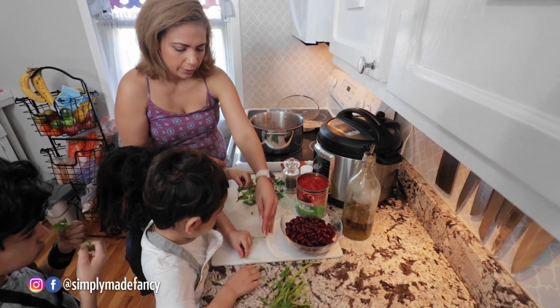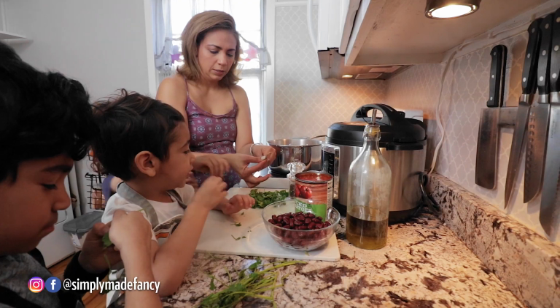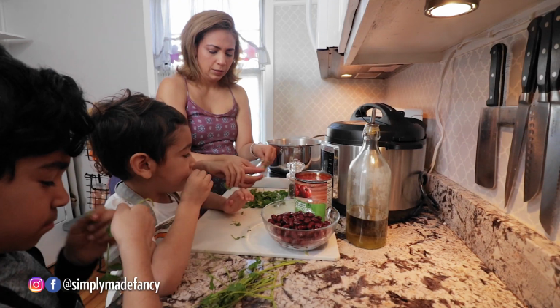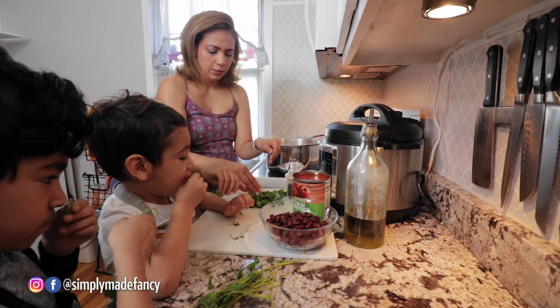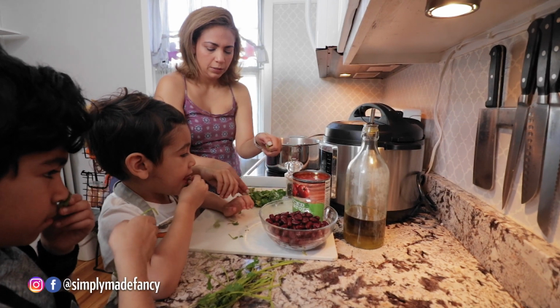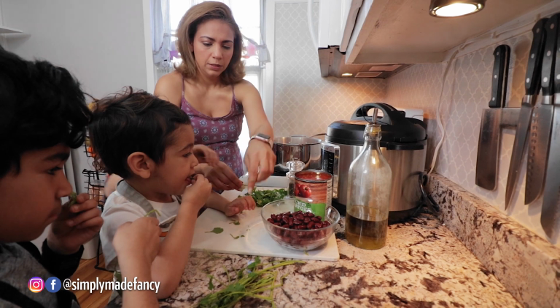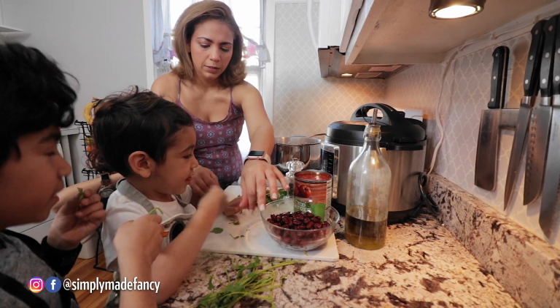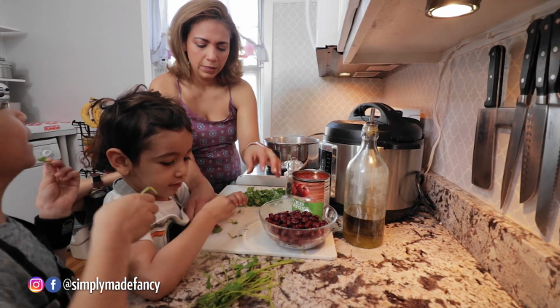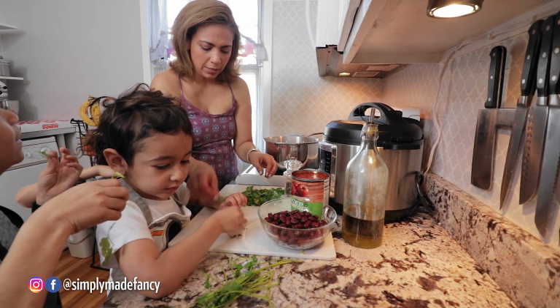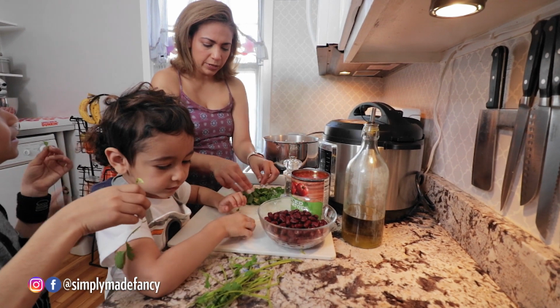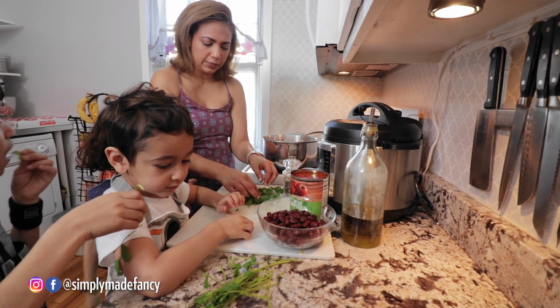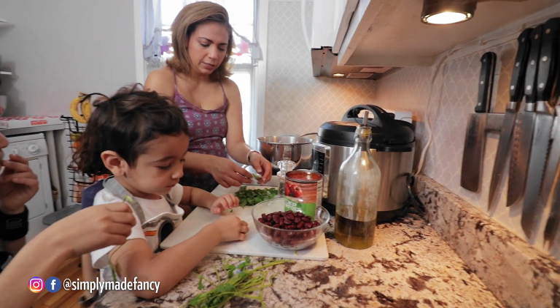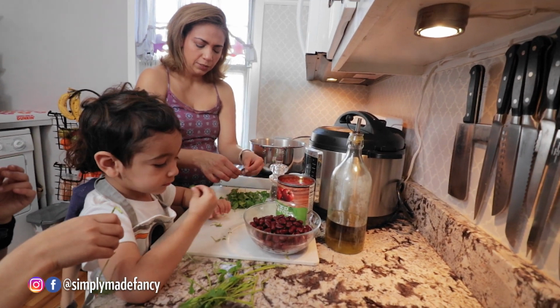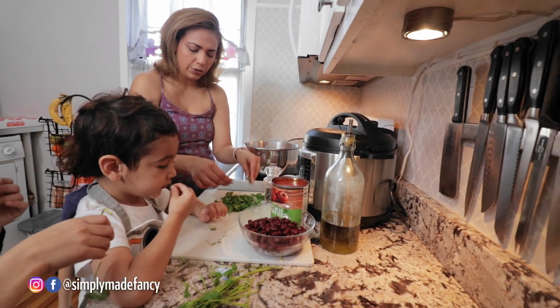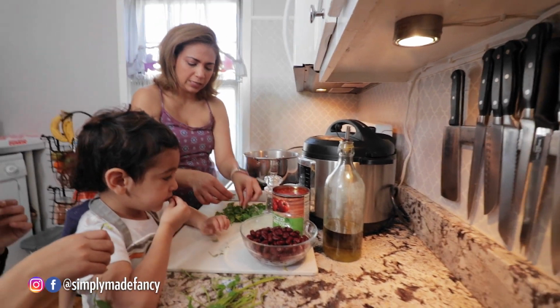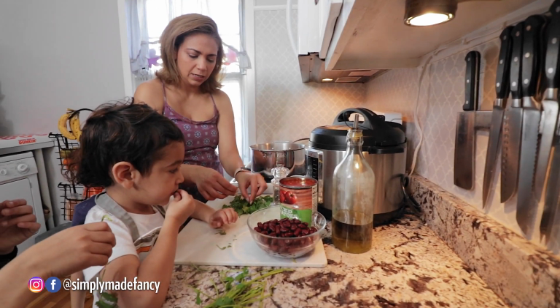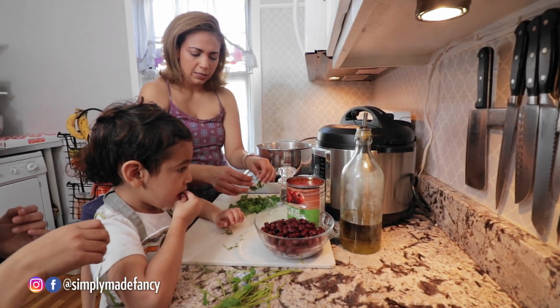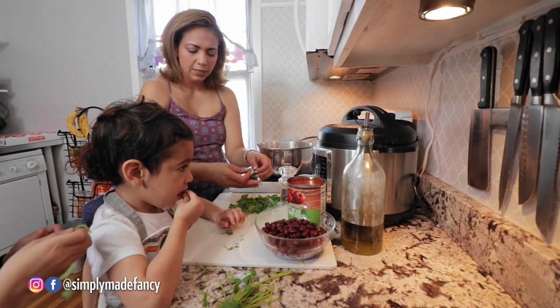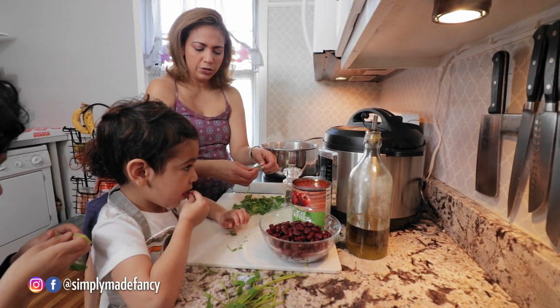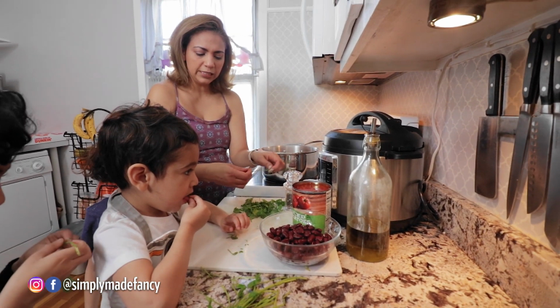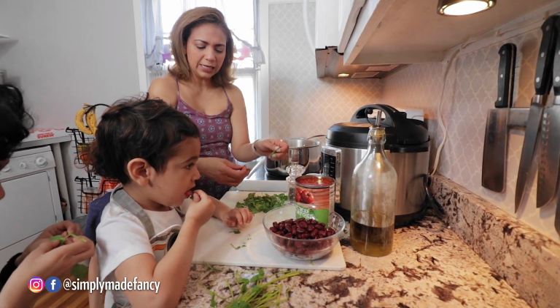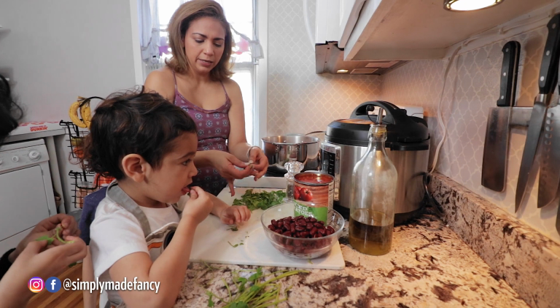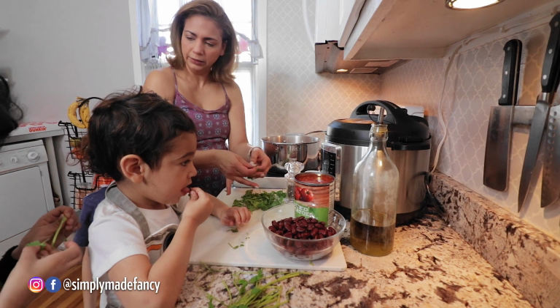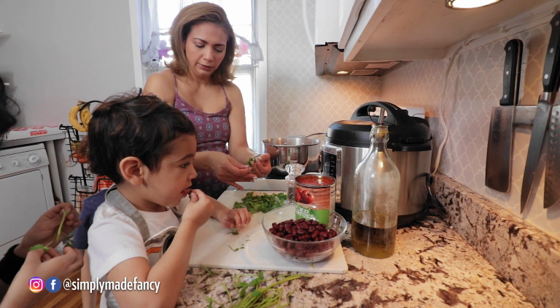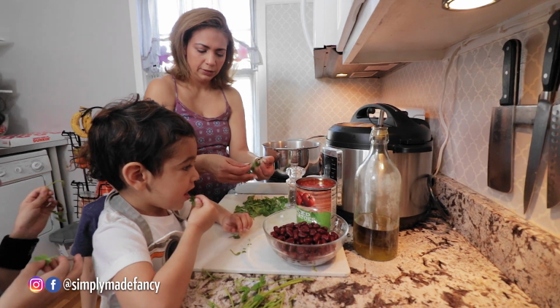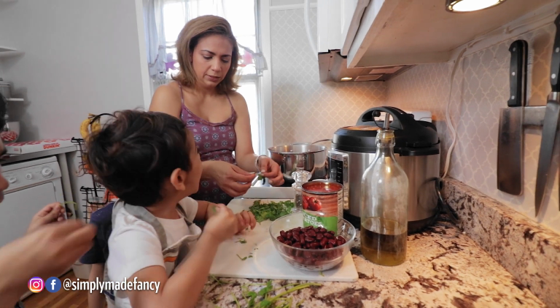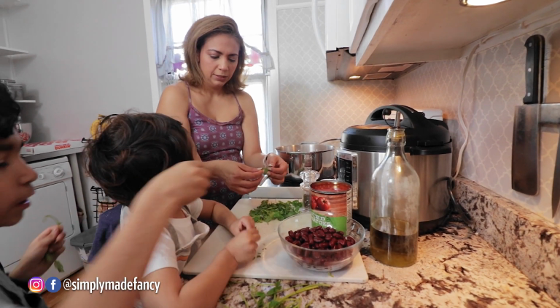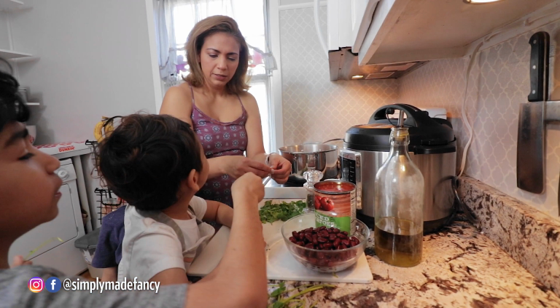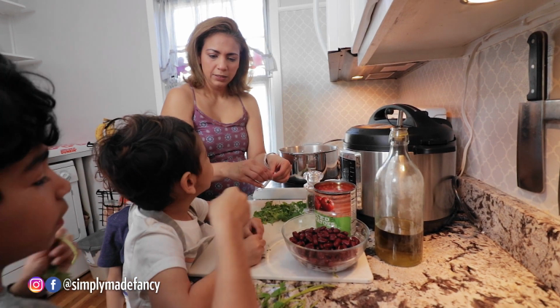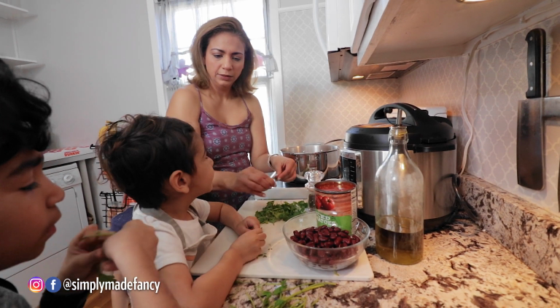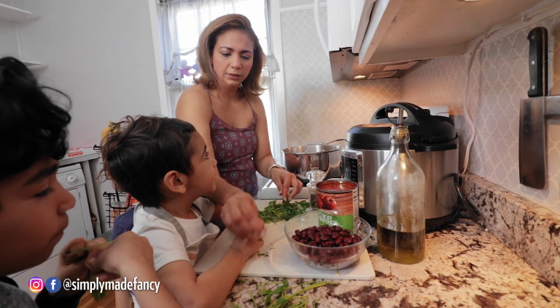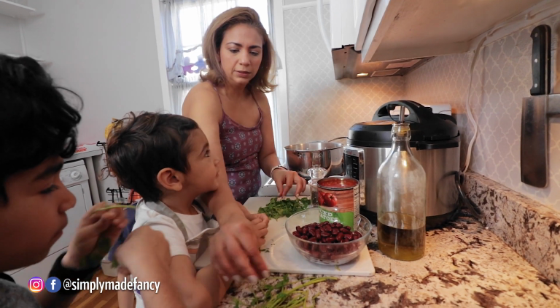I want to taste them. Can I taste them? Yeah, you can taste it. What do you guys think? What does it taste like? It can taste like pepper?